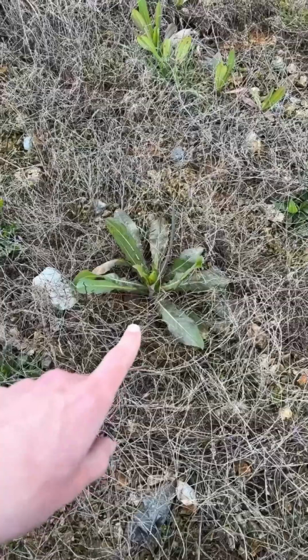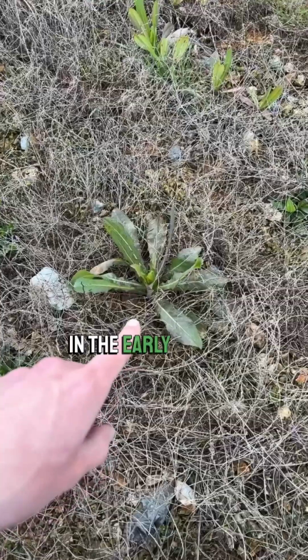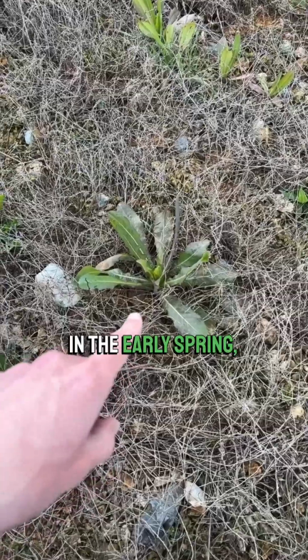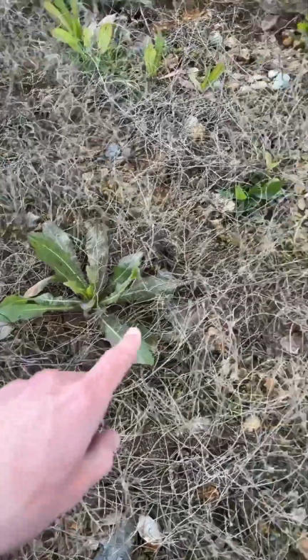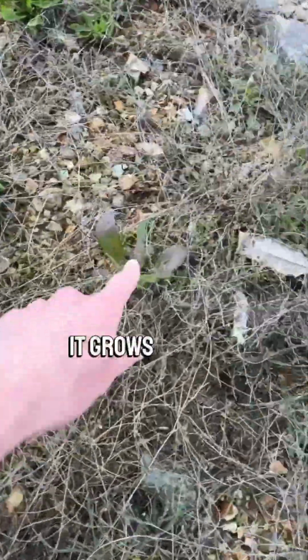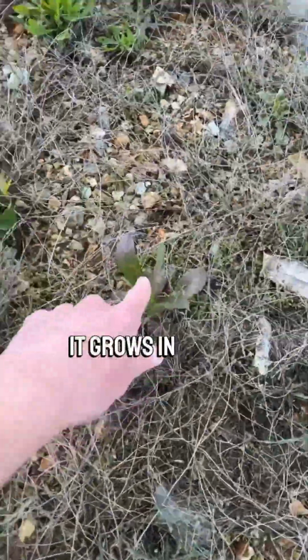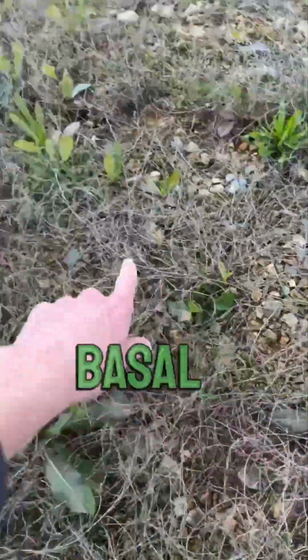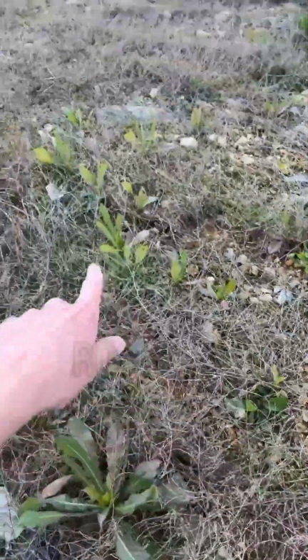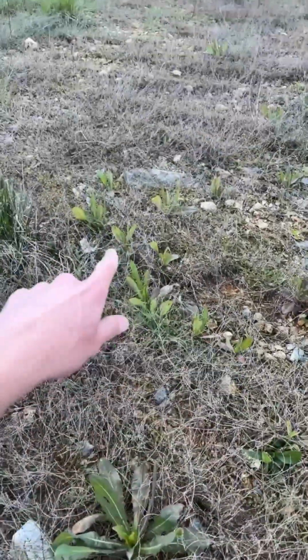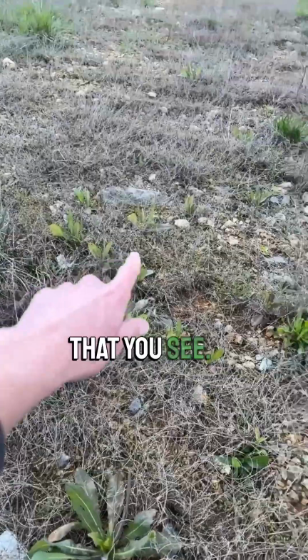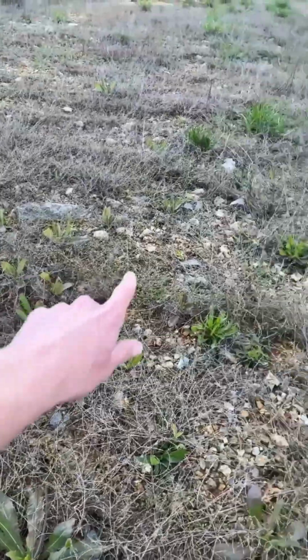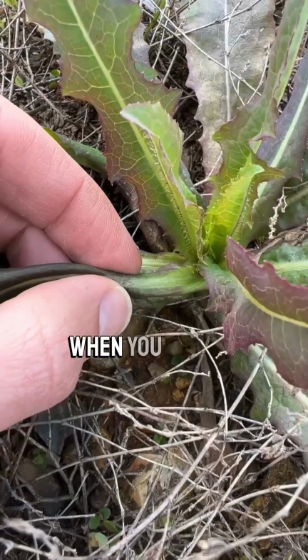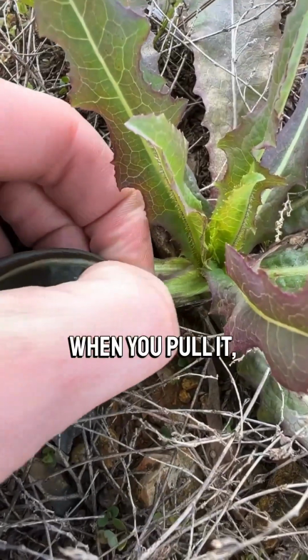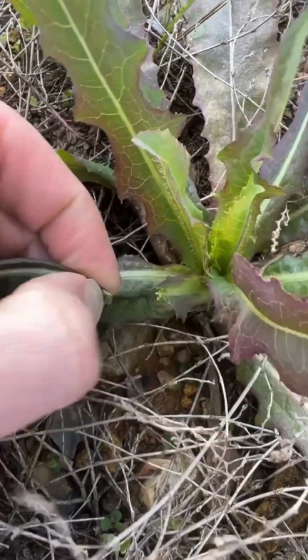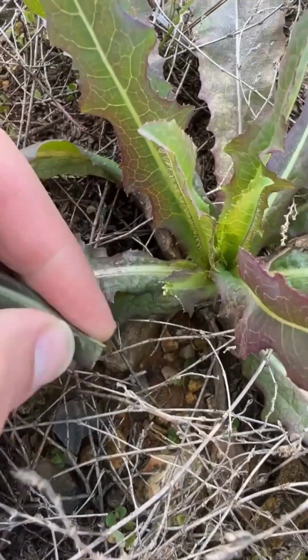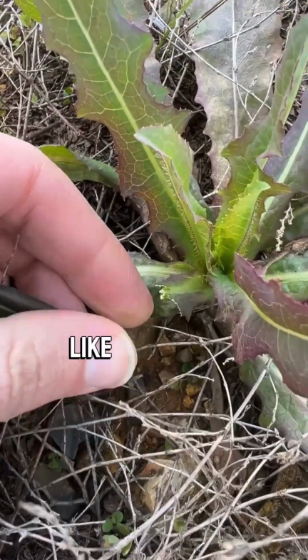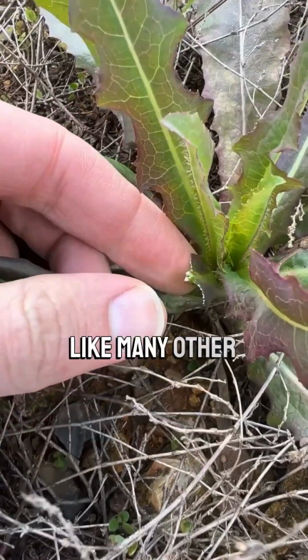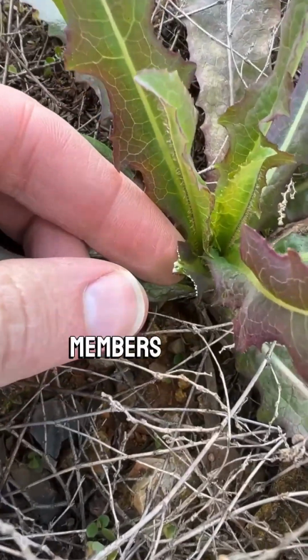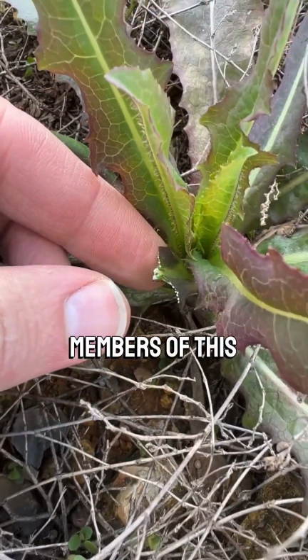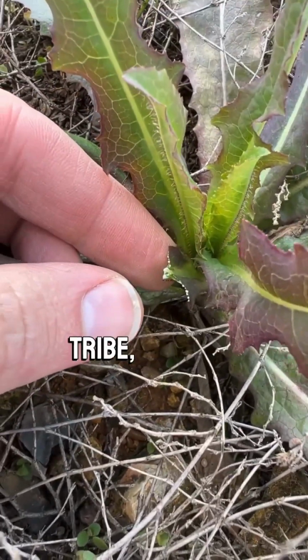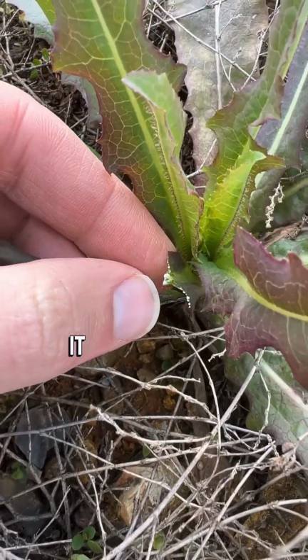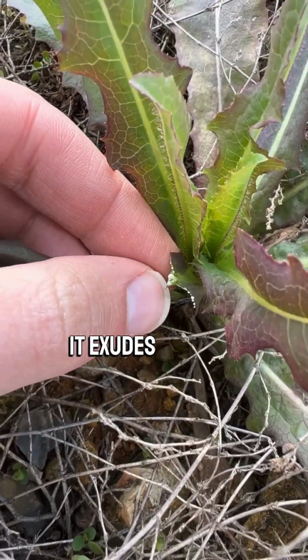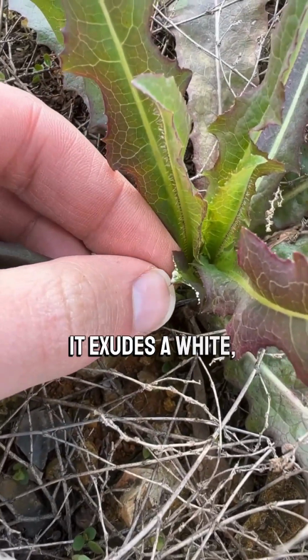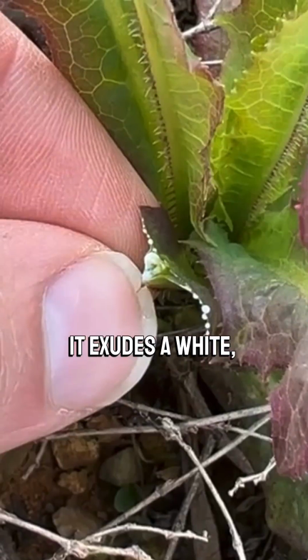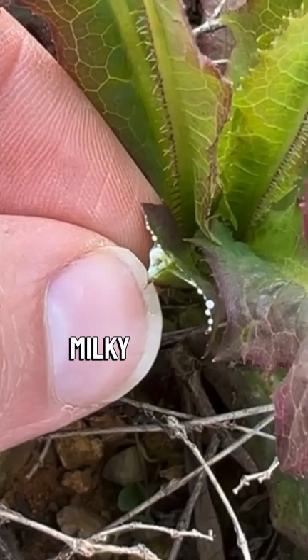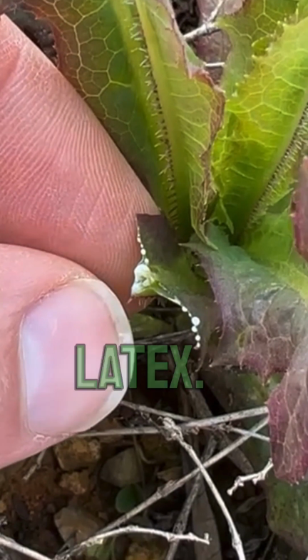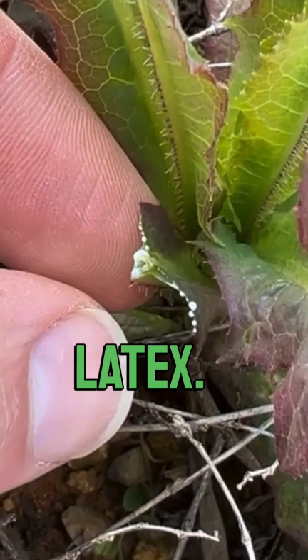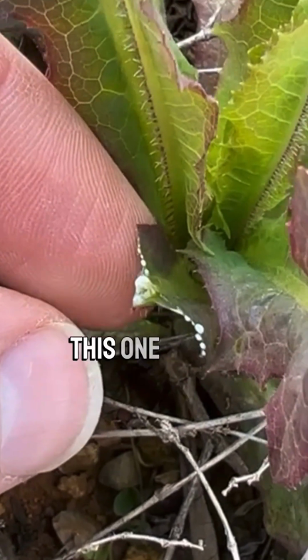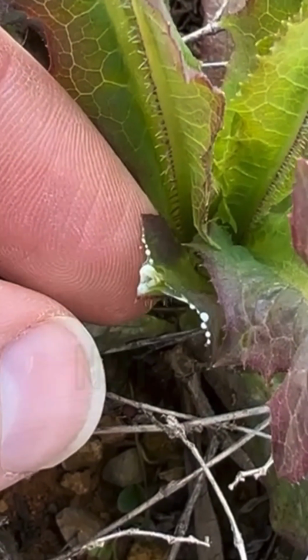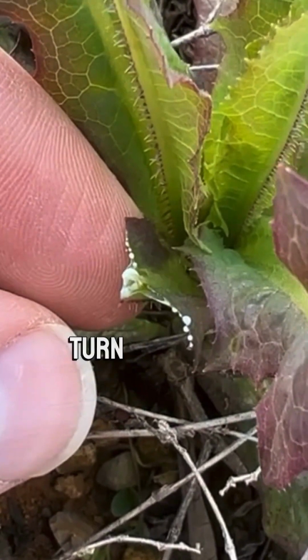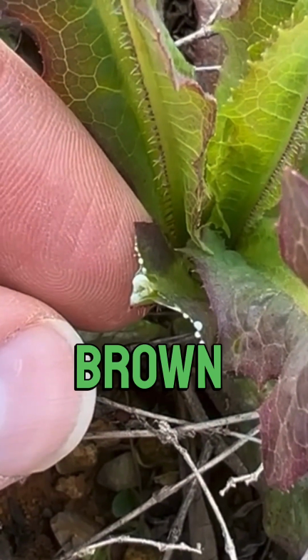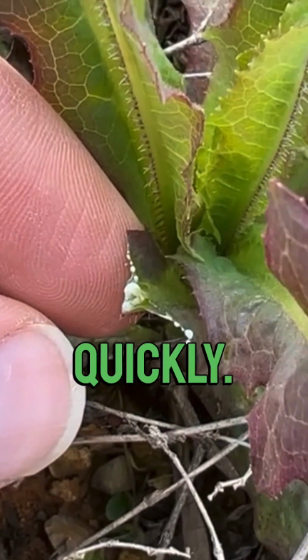In the early spring, it grows in these basal rosettes that you see. When you pull it, like many other members of this tribe, it exudes a white milky latex. This one will not turn brown quickly.